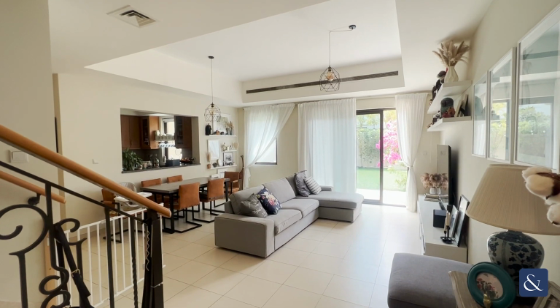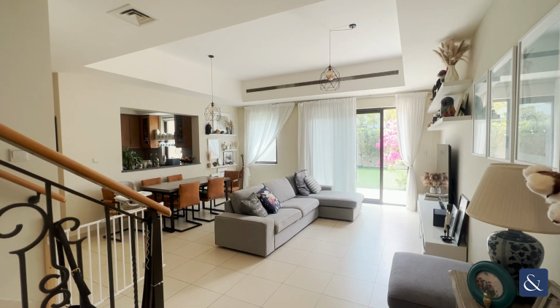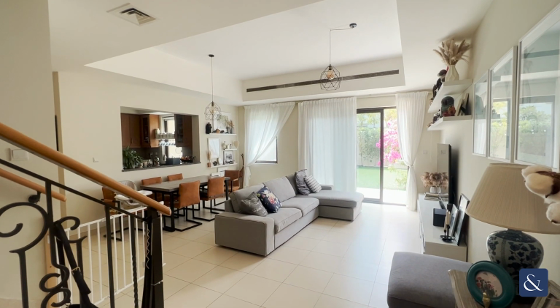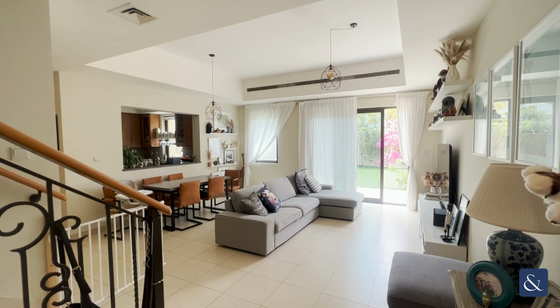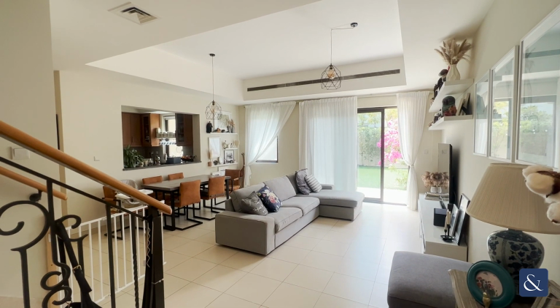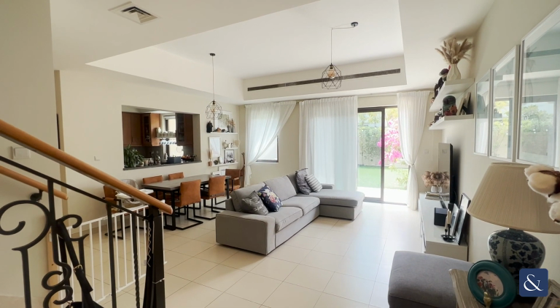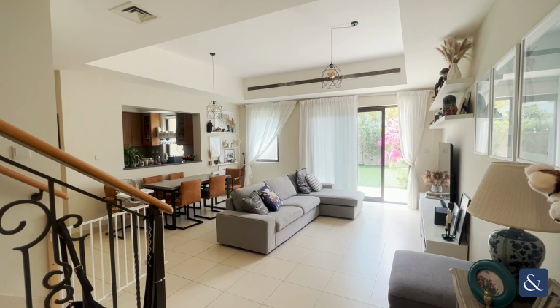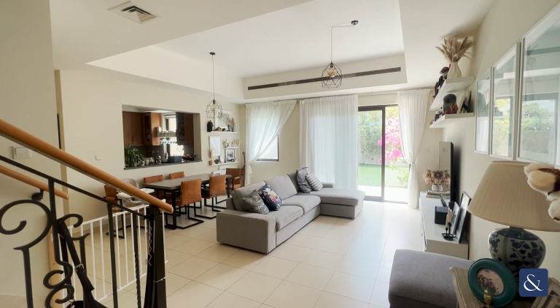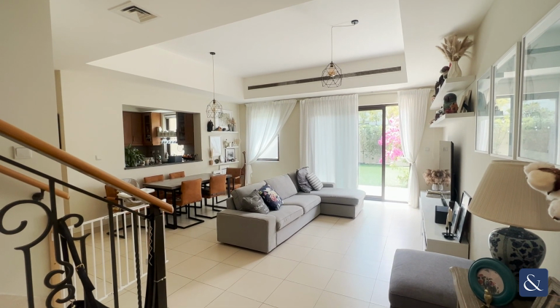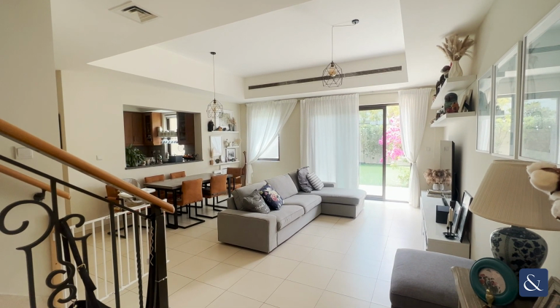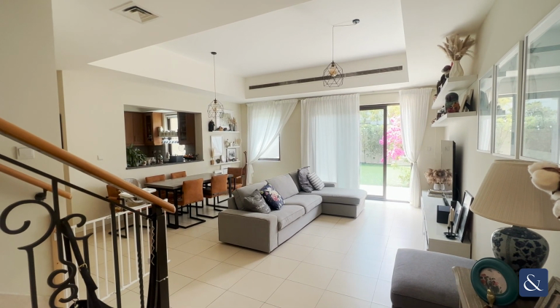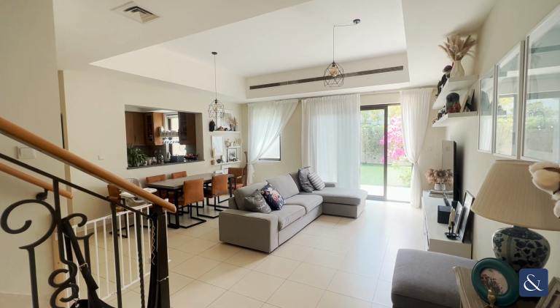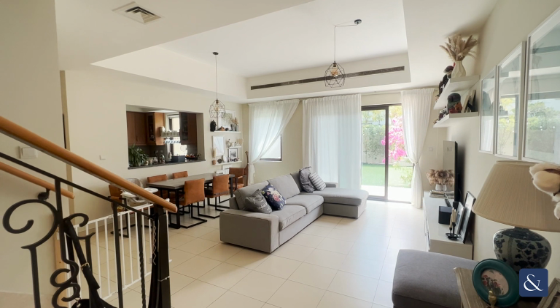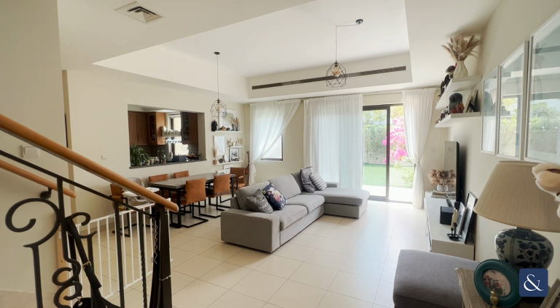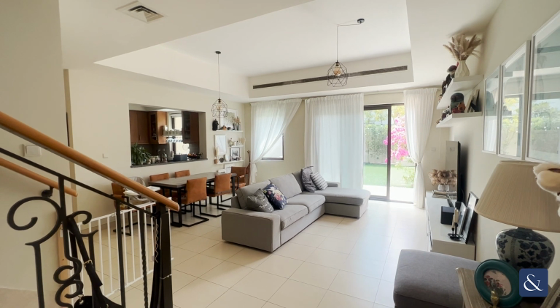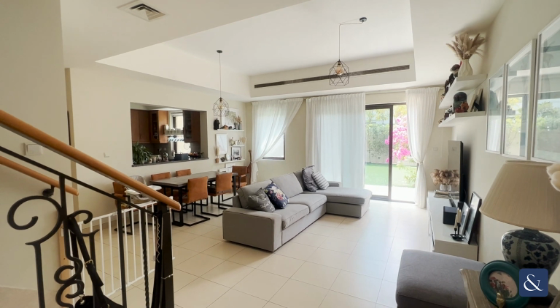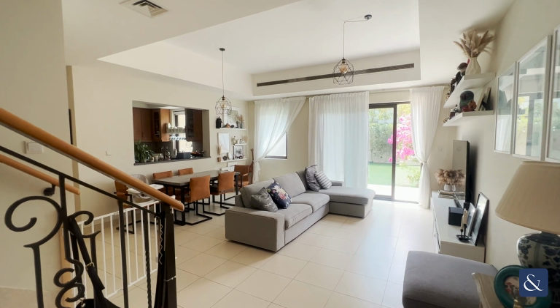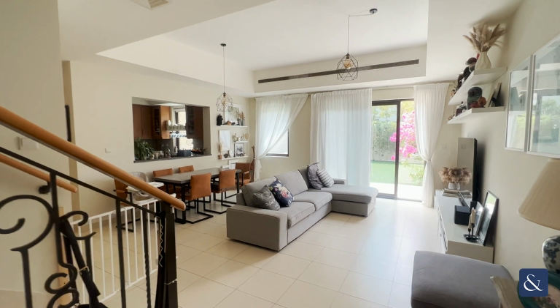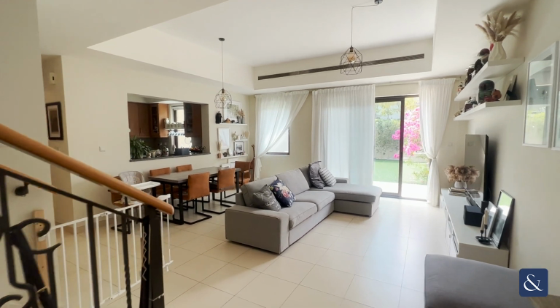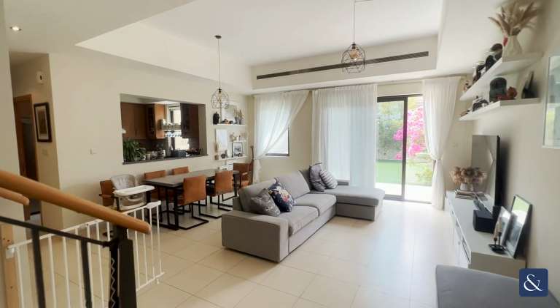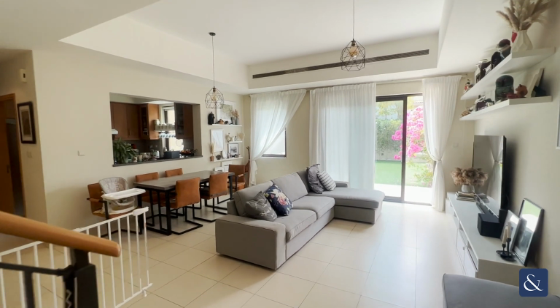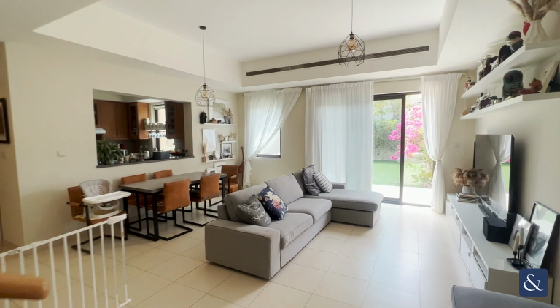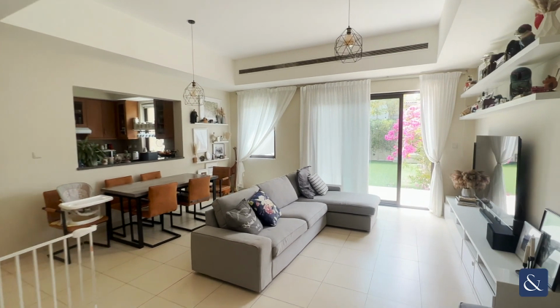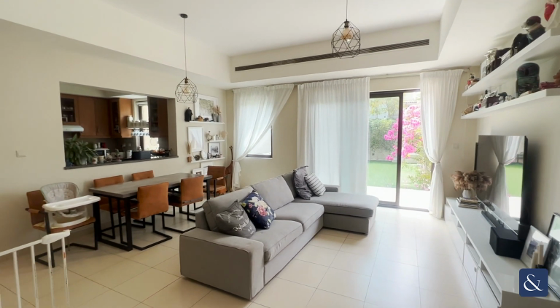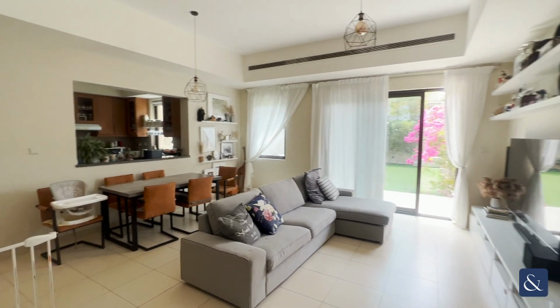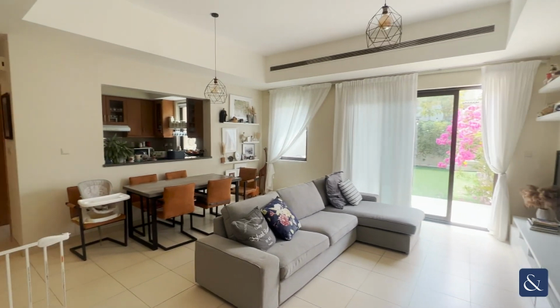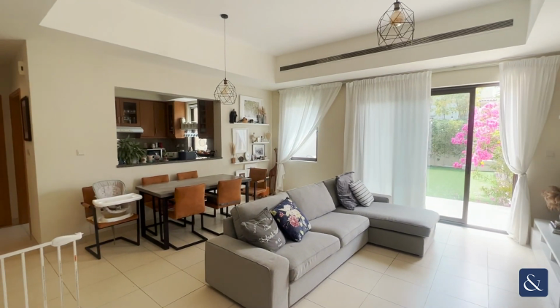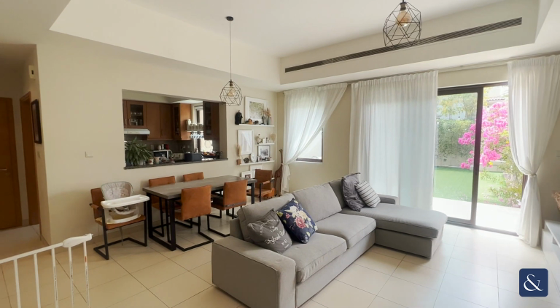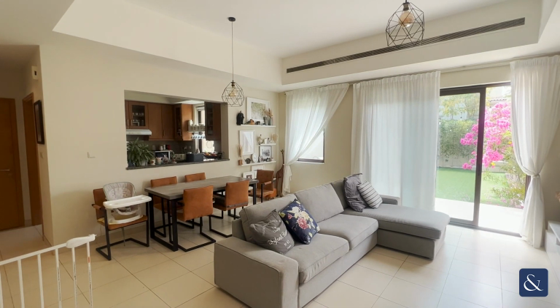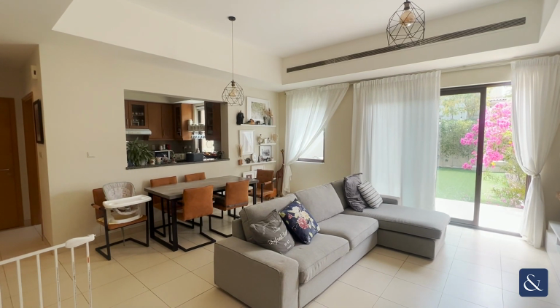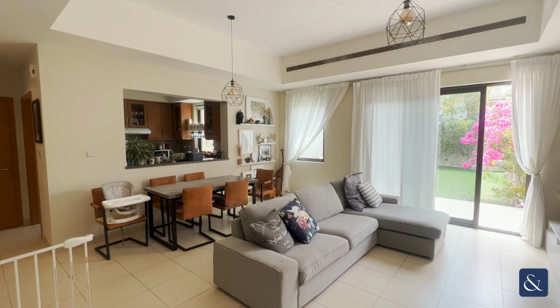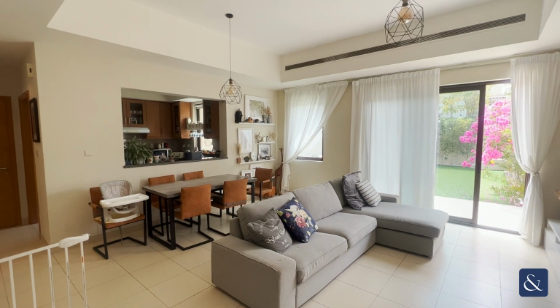Hi, it's Jake from Allsop and Allsop. Welcome to Villa 87, Mira 2. As you're walking through the front door, you have an open plan living space and diner.